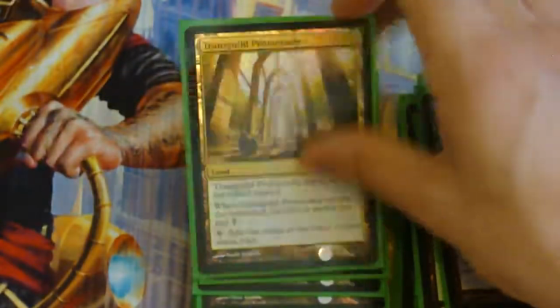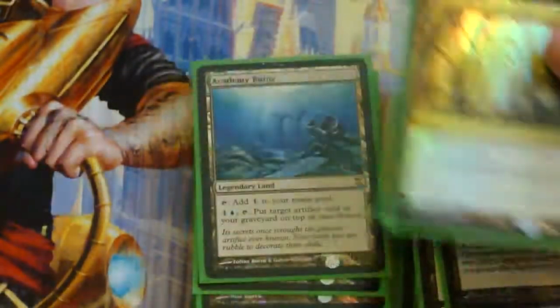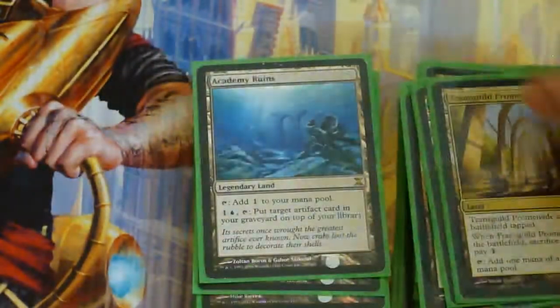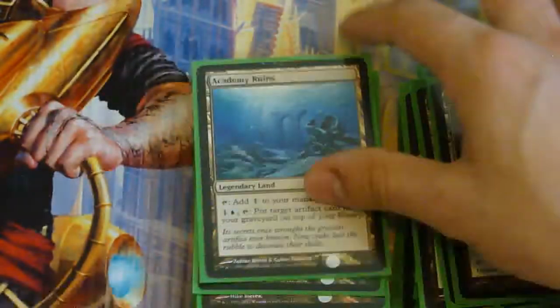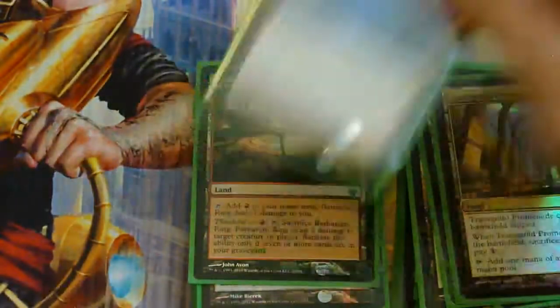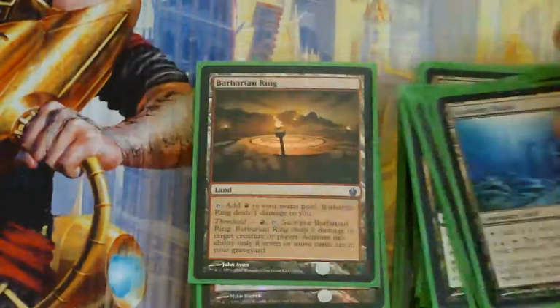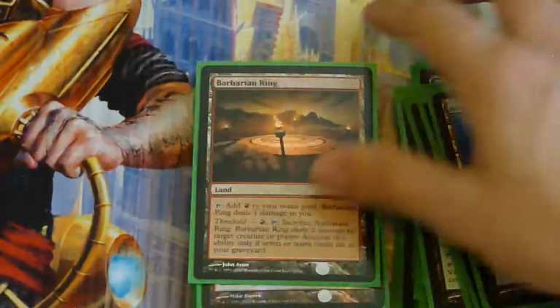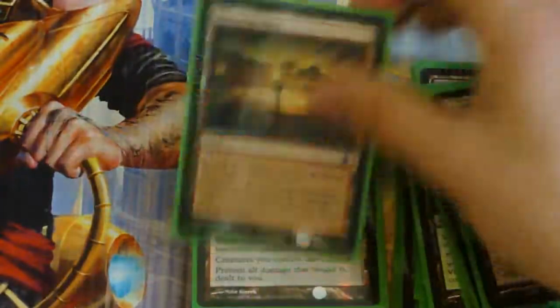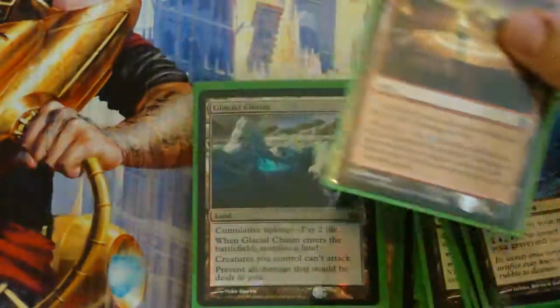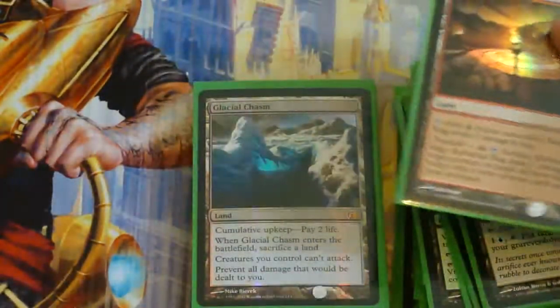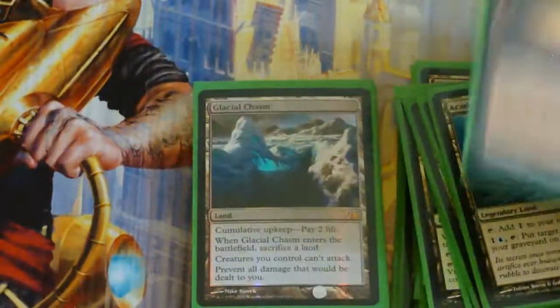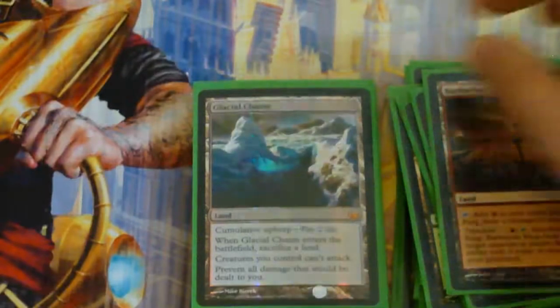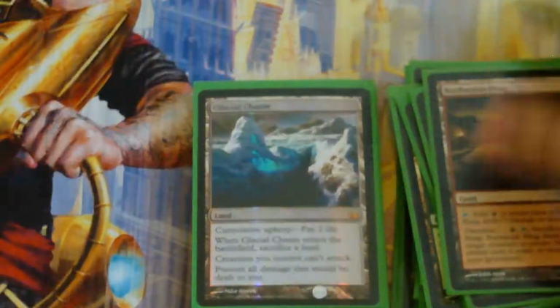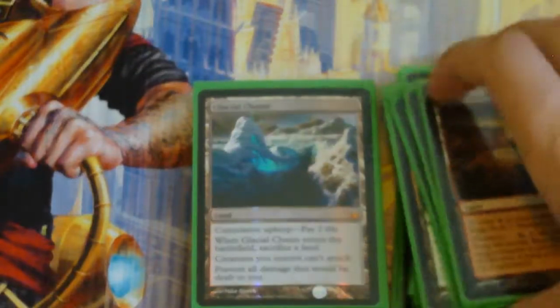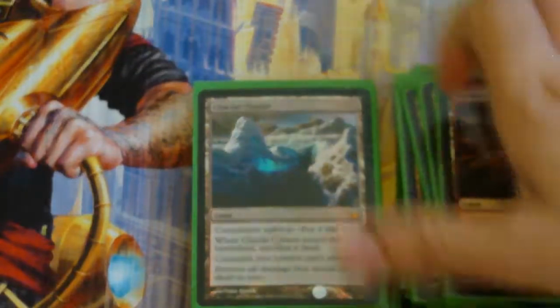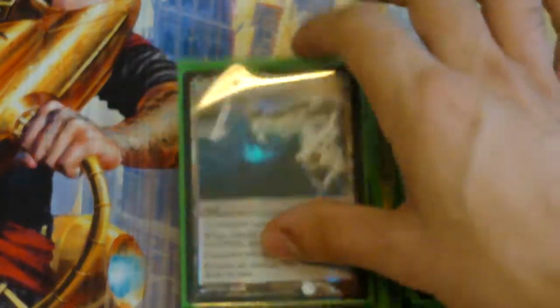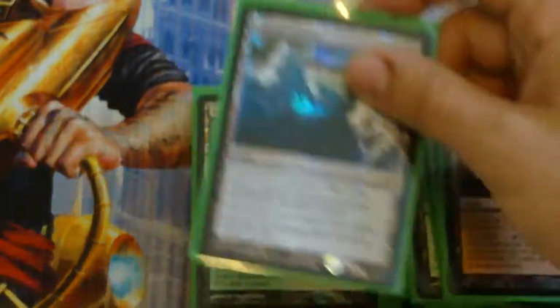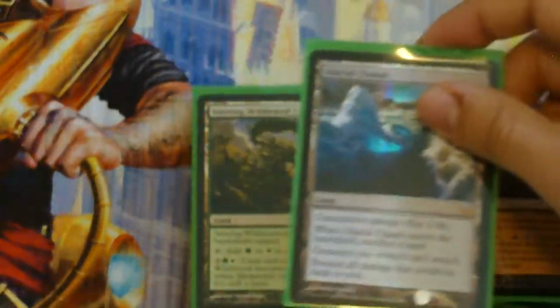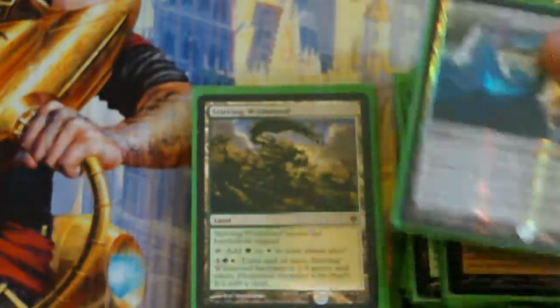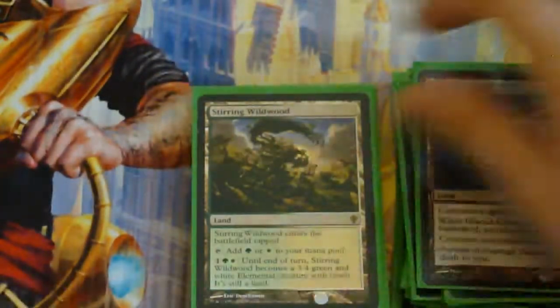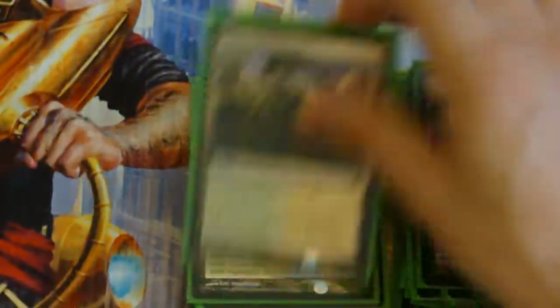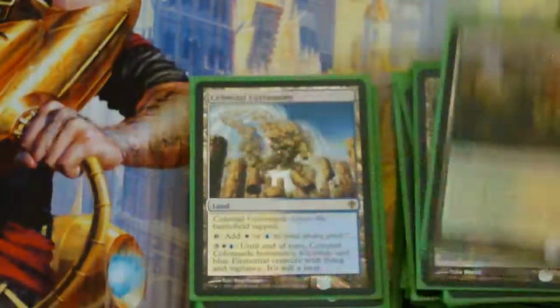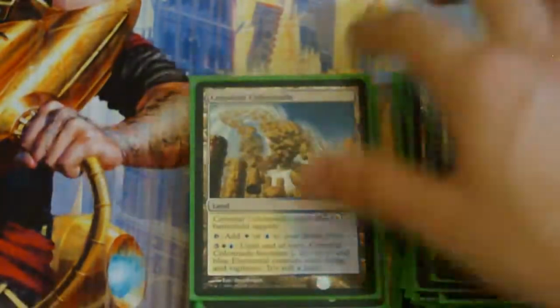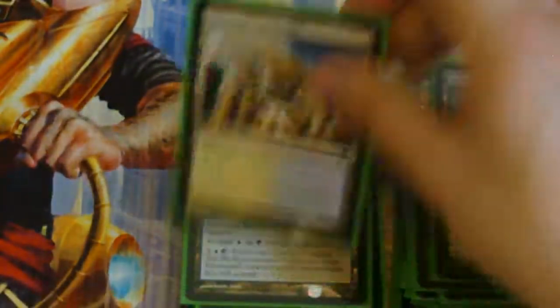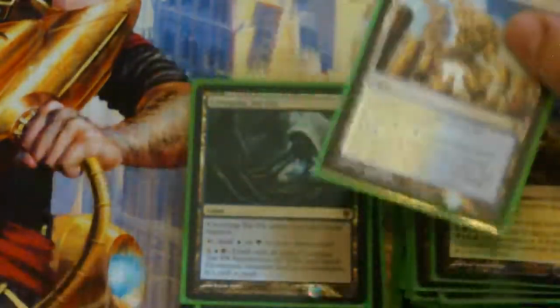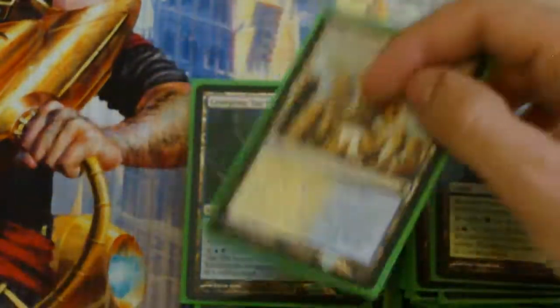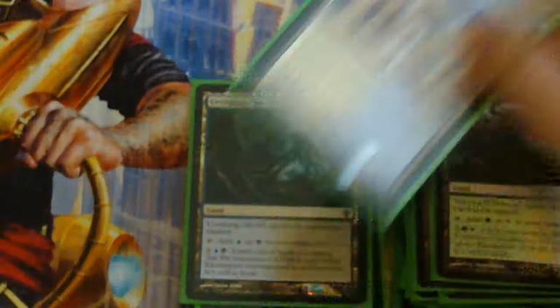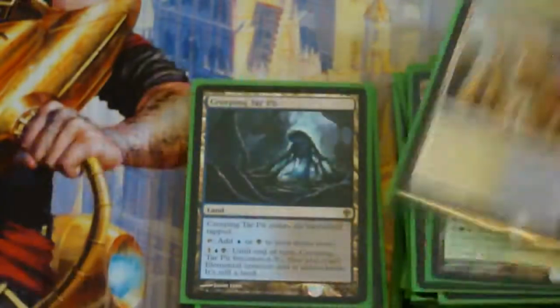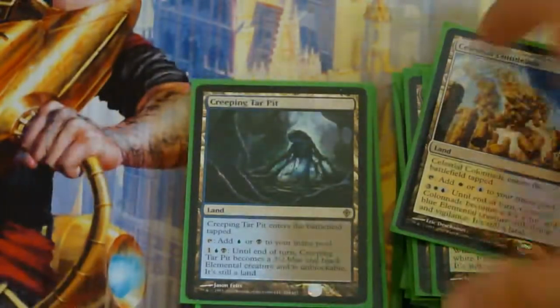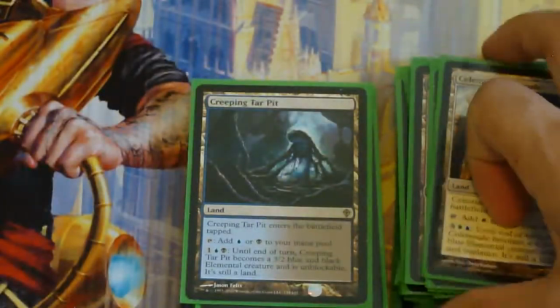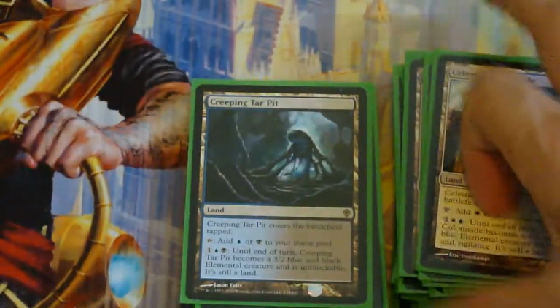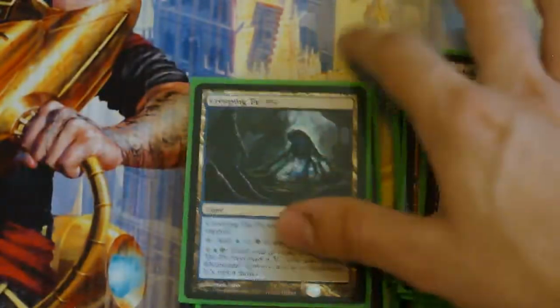Foil Trans Guild Promenade, Academy Ruins, Barbarian Ring — Dual Deck from the Vault — Glacial Chasm, Strain Wildwood, Celestial Colonnade, which I have to put the Biobox Promo one in.